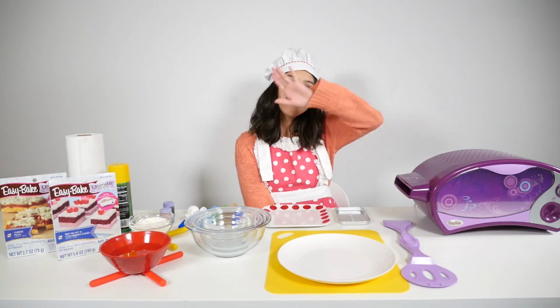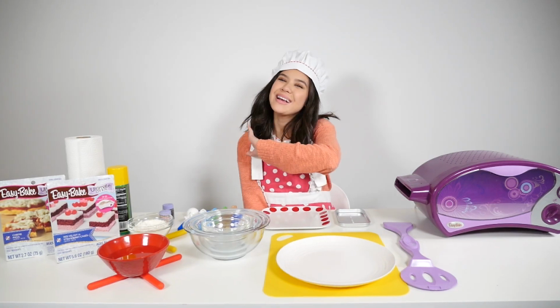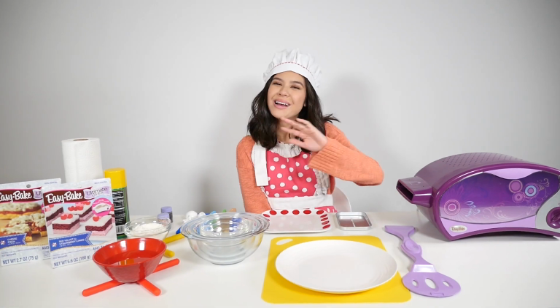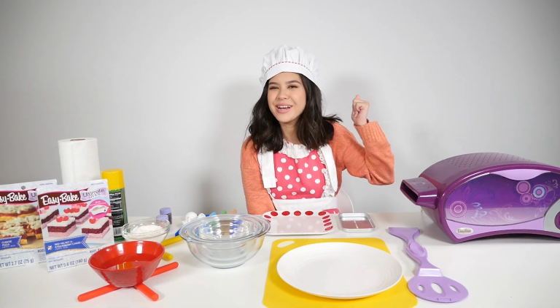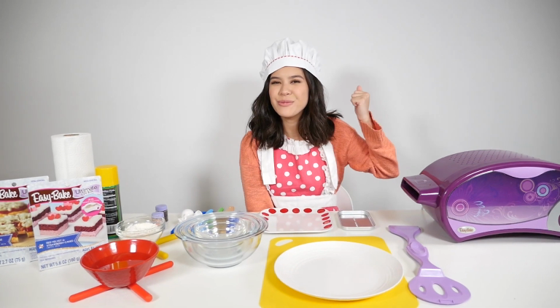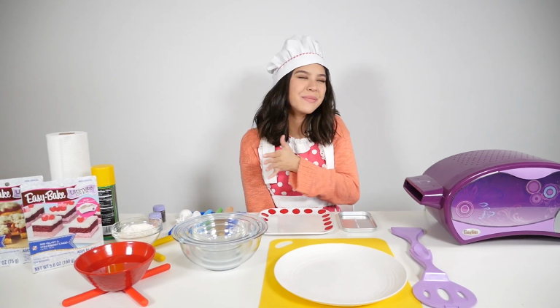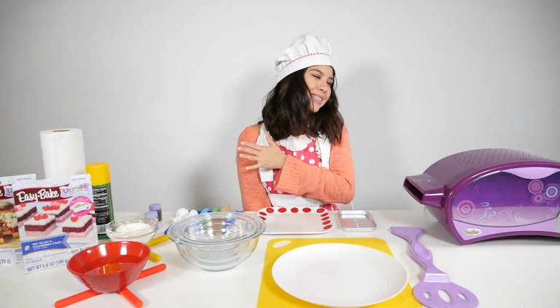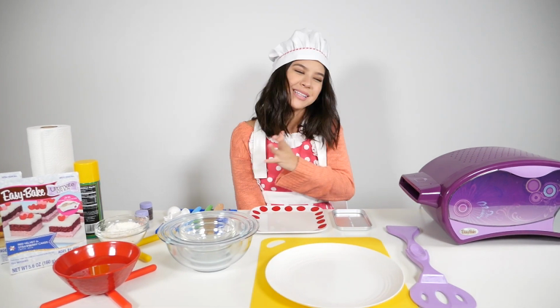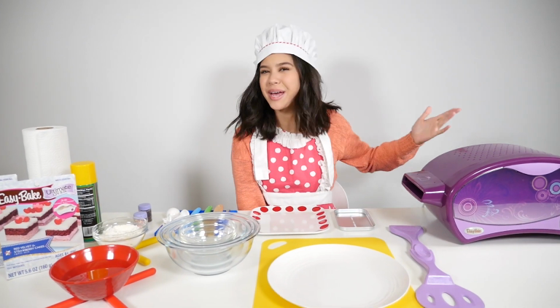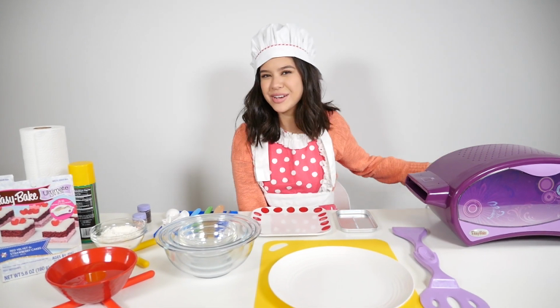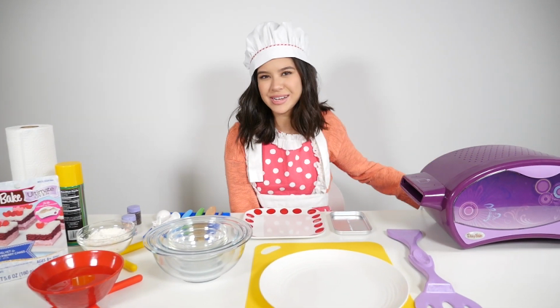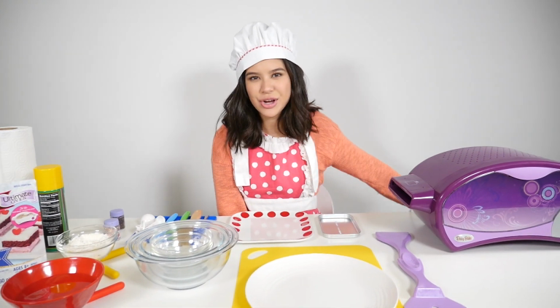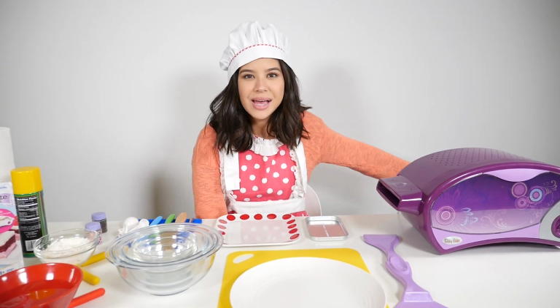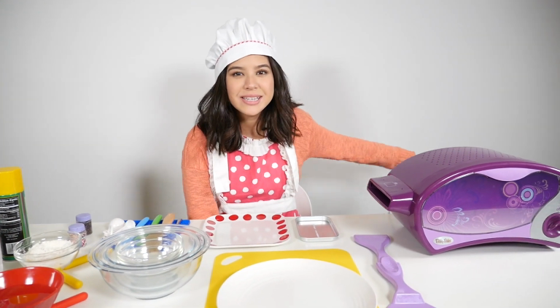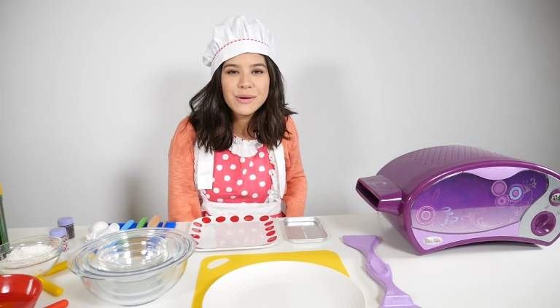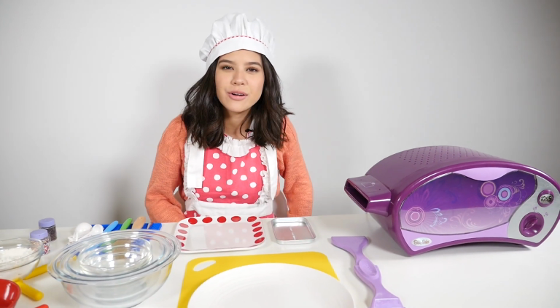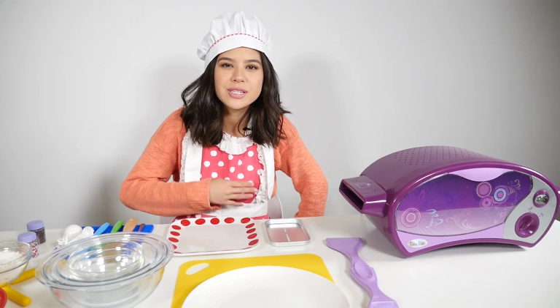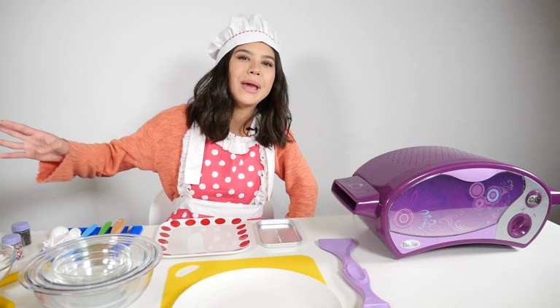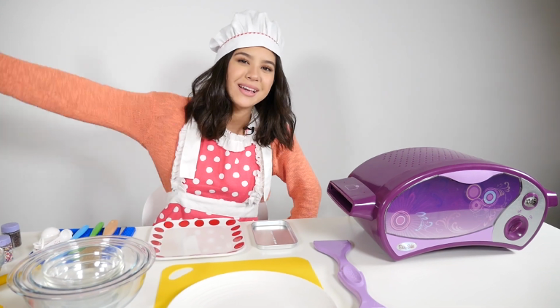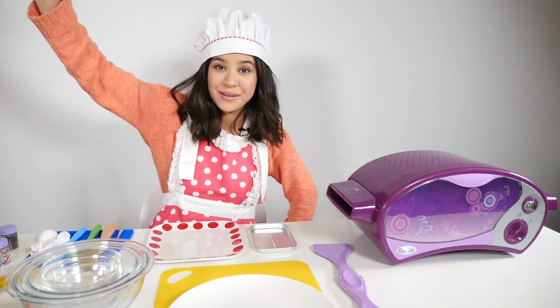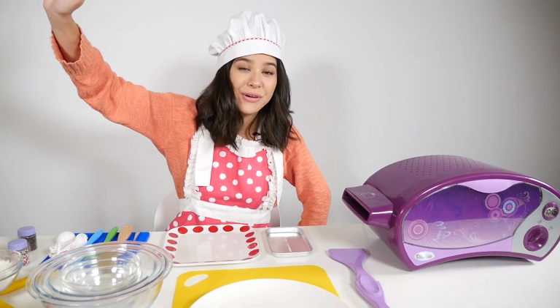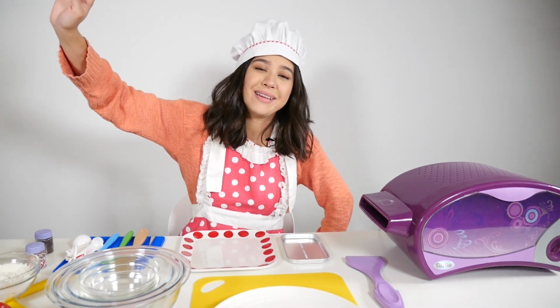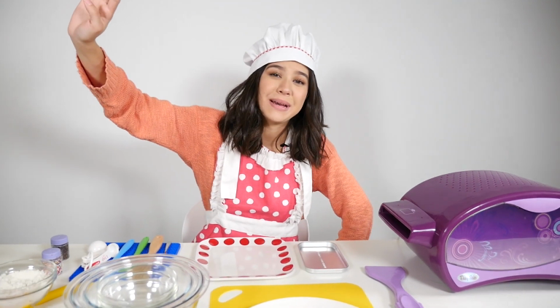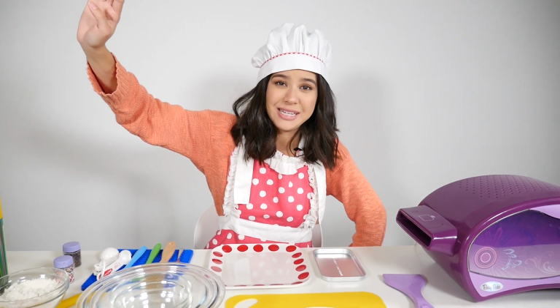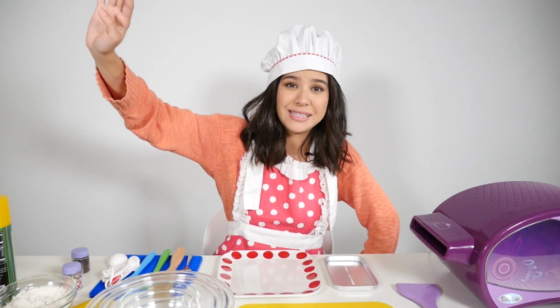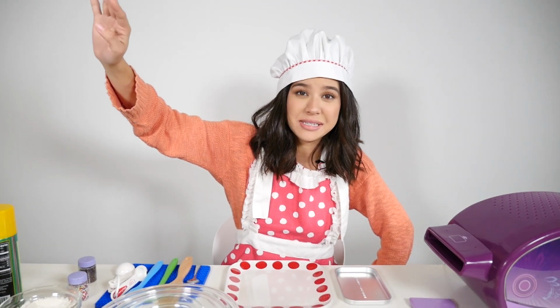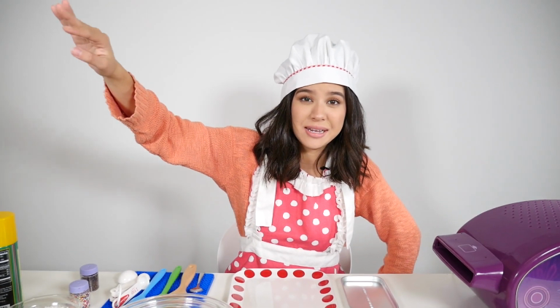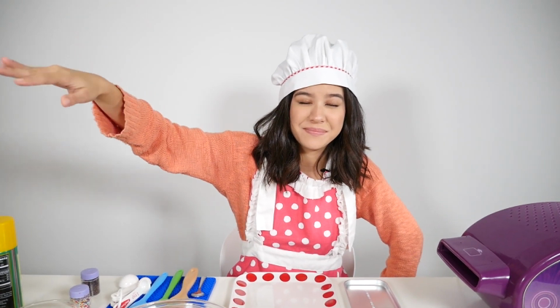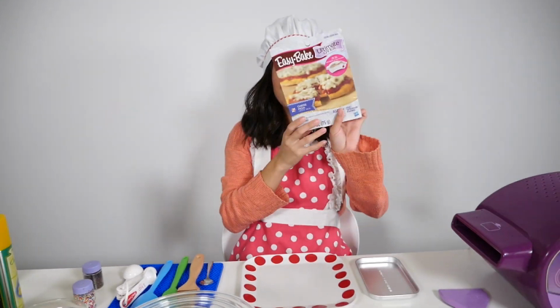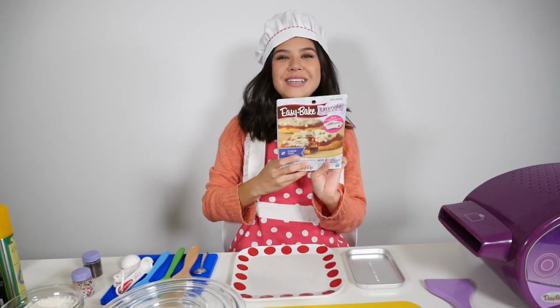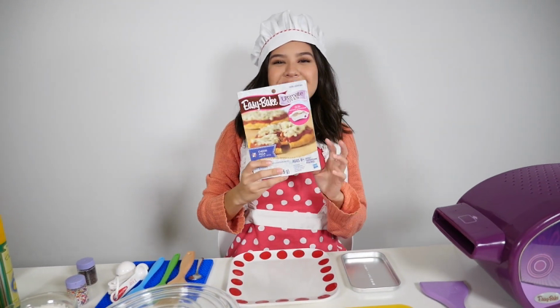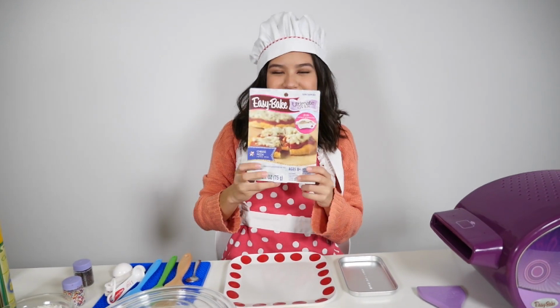Hi guys, I'm Brandi. Welcome back to the Easy Bake Oven Cooking Show. Today we are going to be making — I don't know yet, I'm going to let Destiny decide again. Pizza it is.